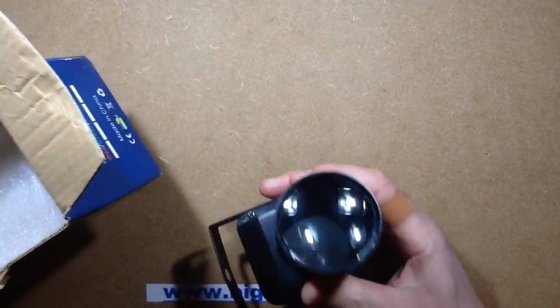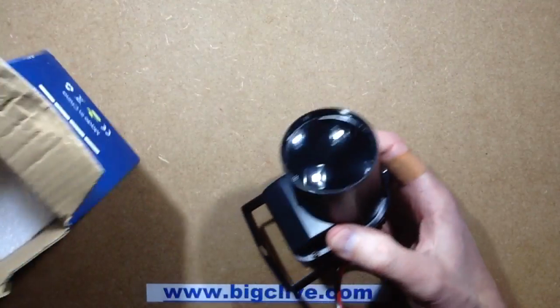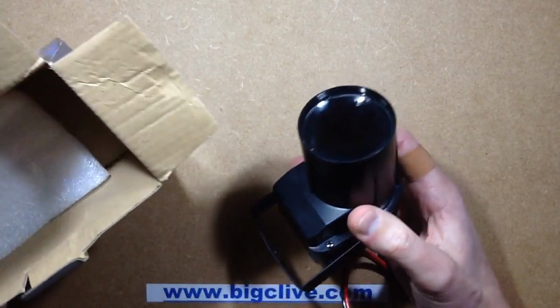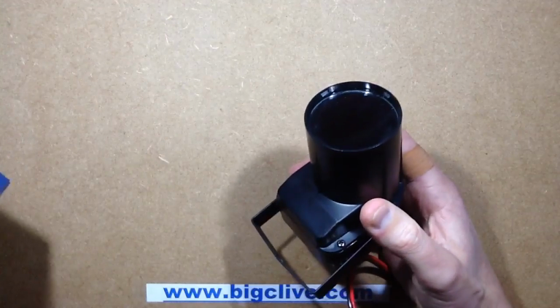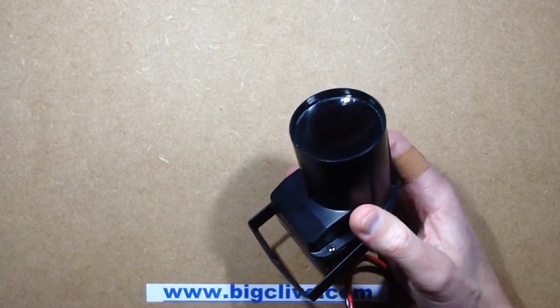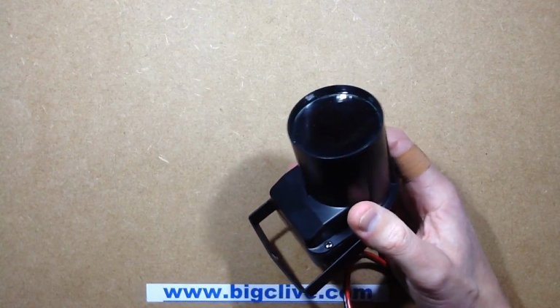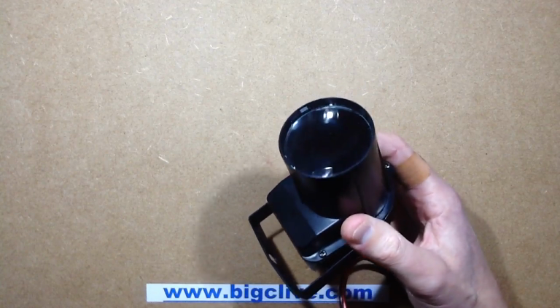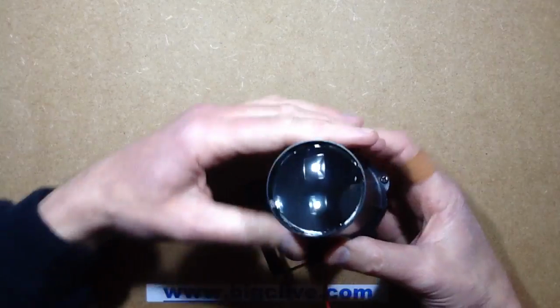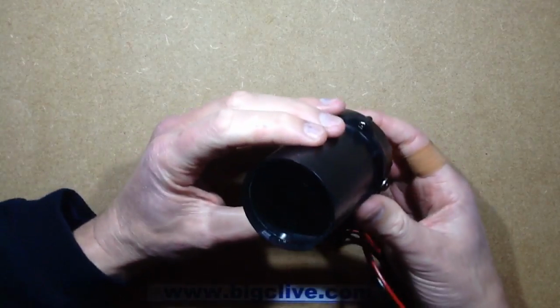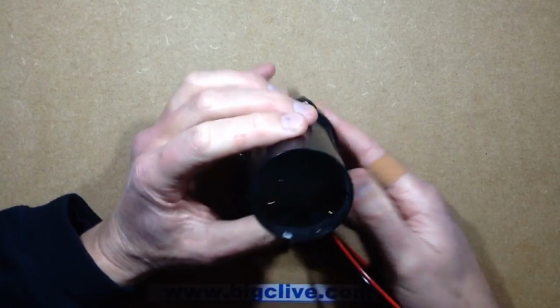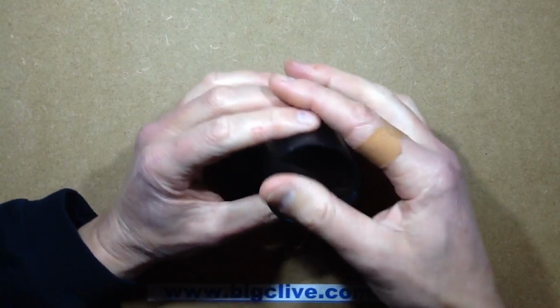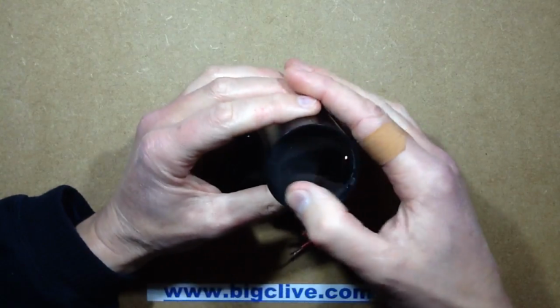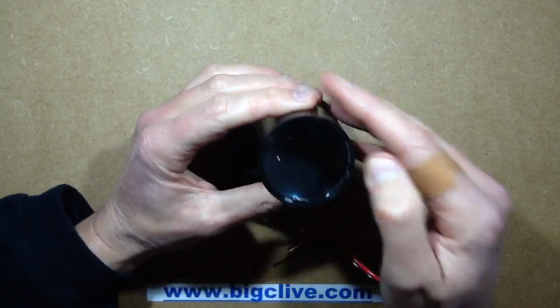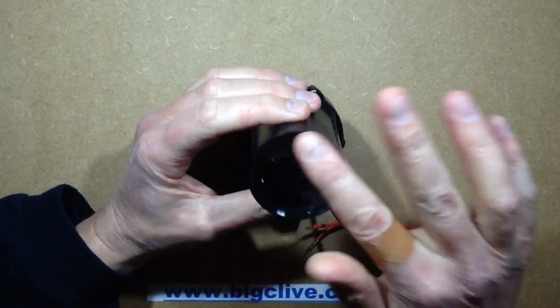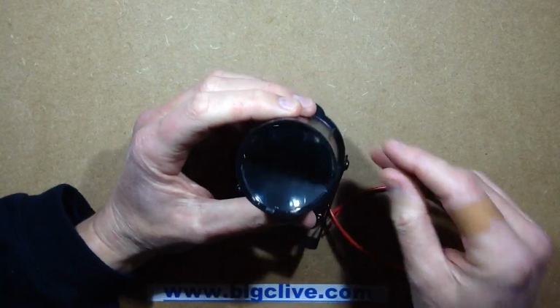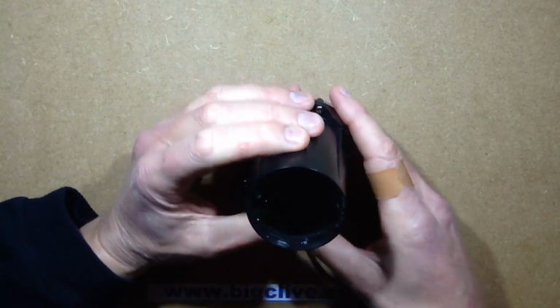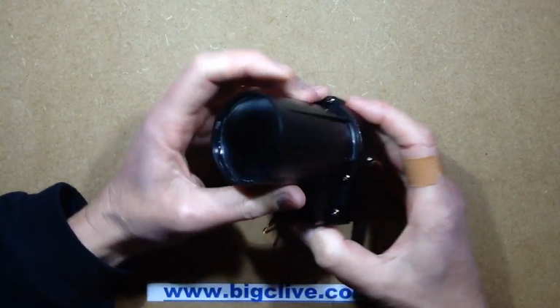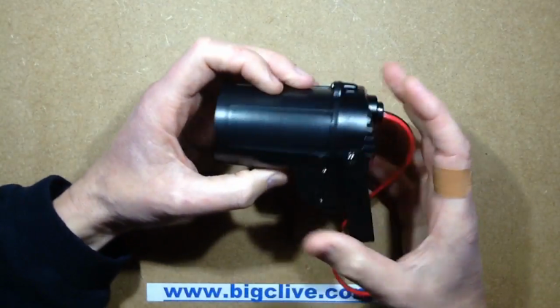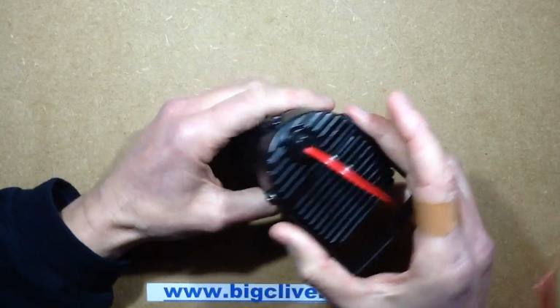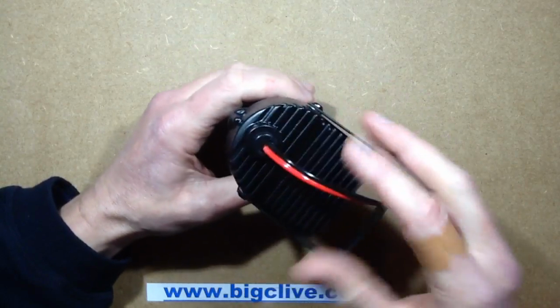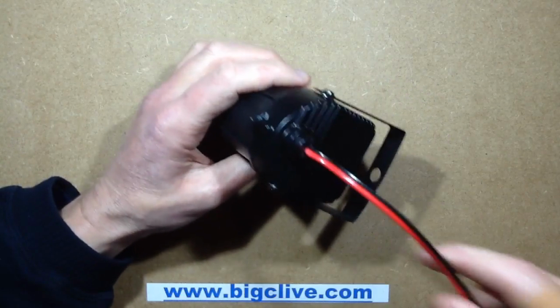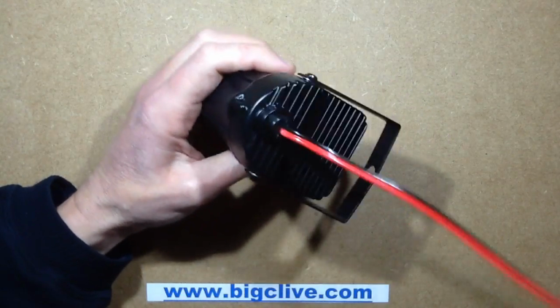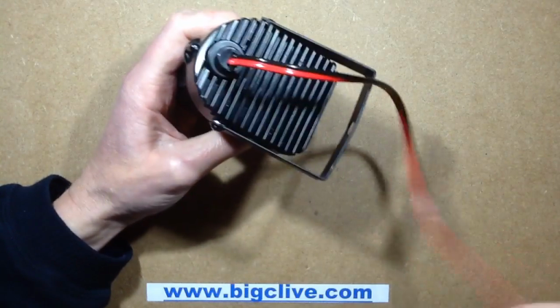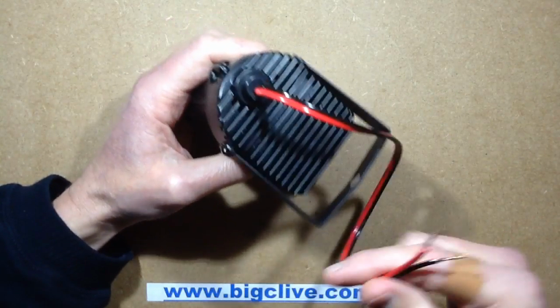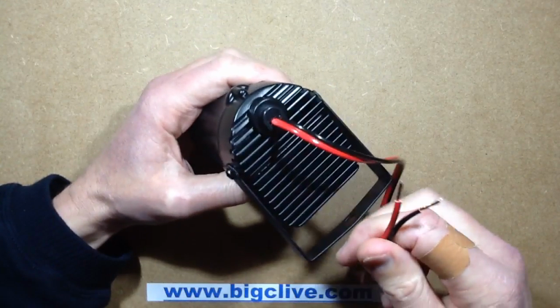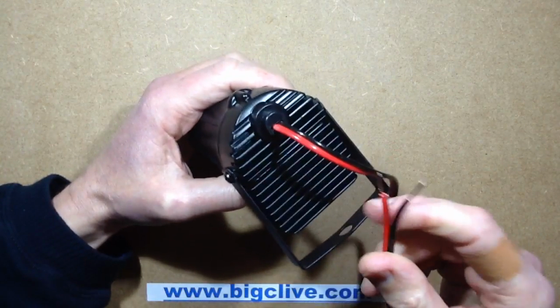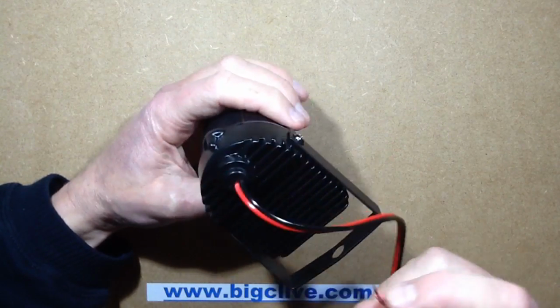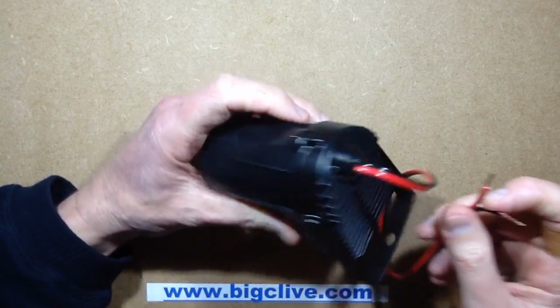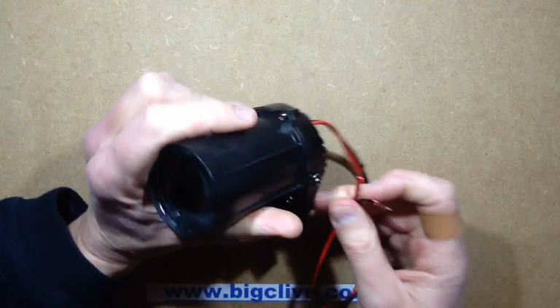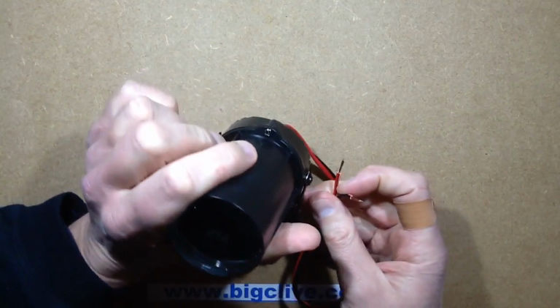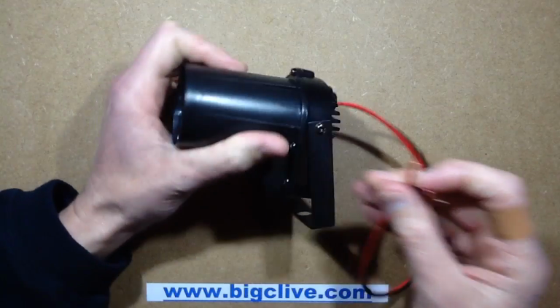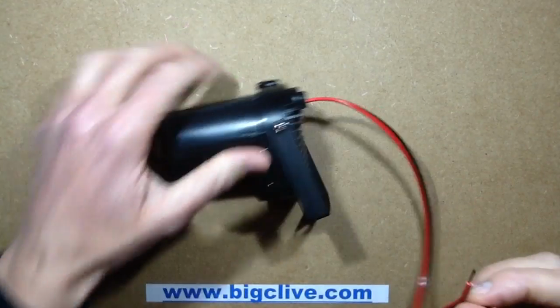Slightly smaller than expected, but not to worry. Slightly grubby as well. It's got a red and black lead which suggests it is 12V DC. So let's try it out.